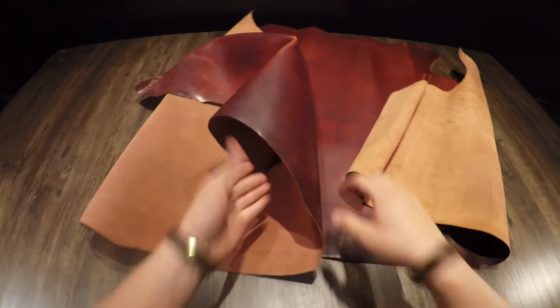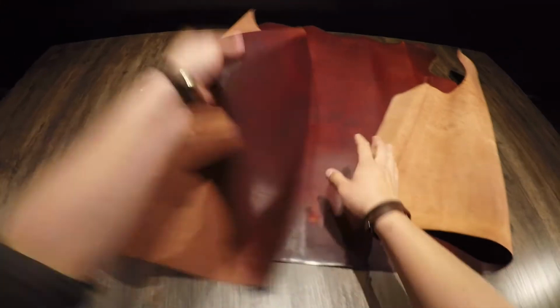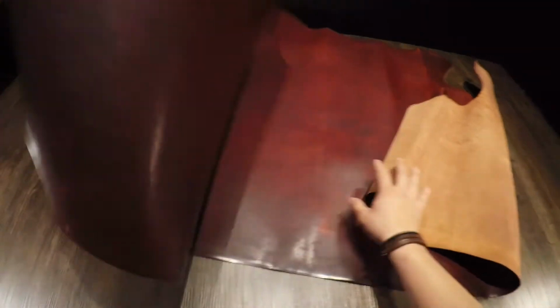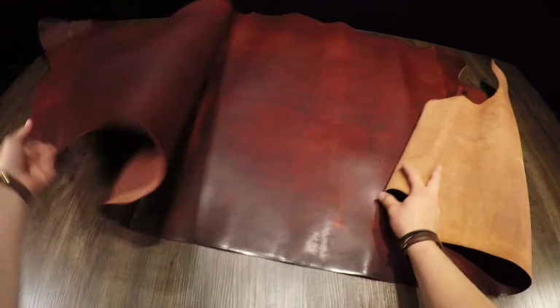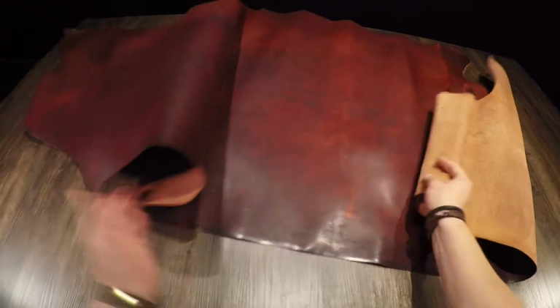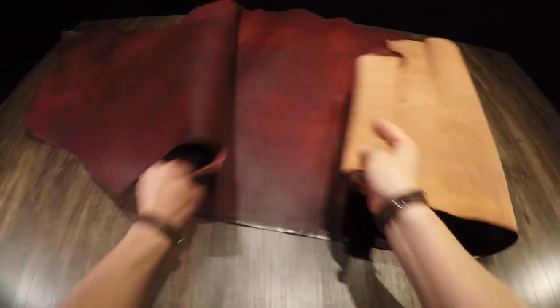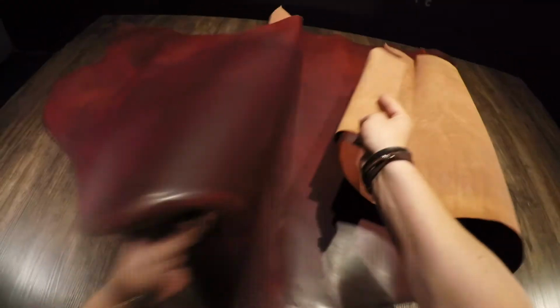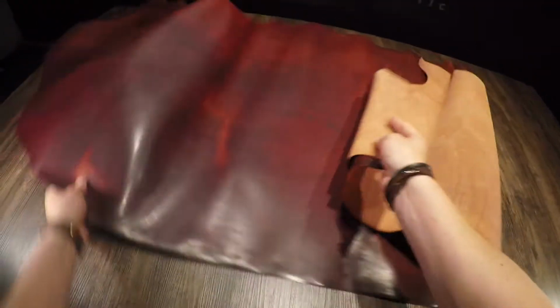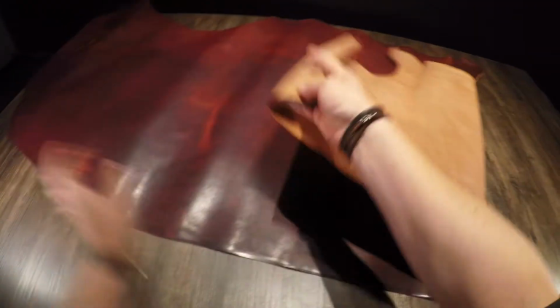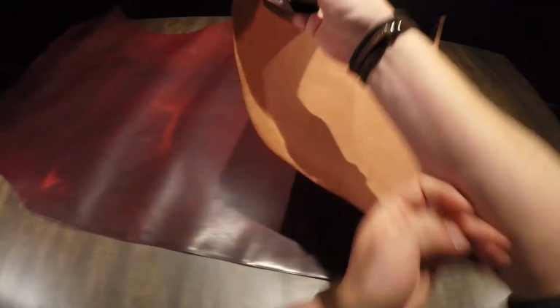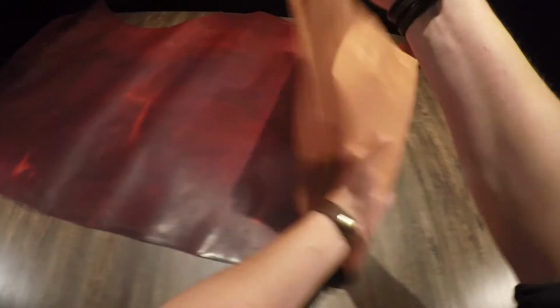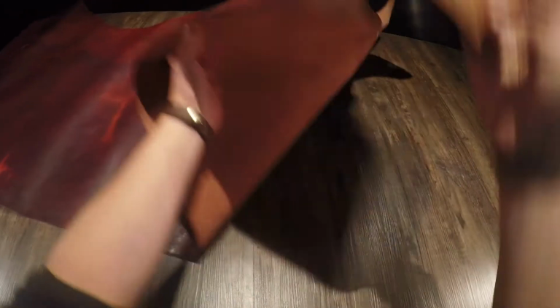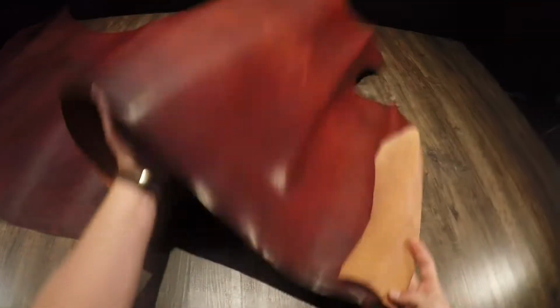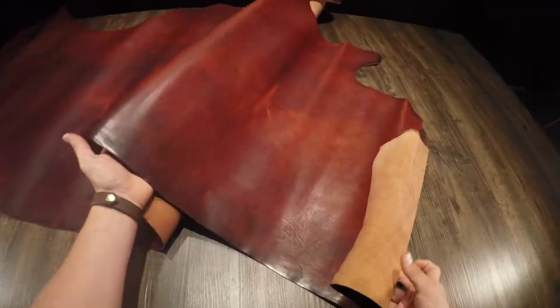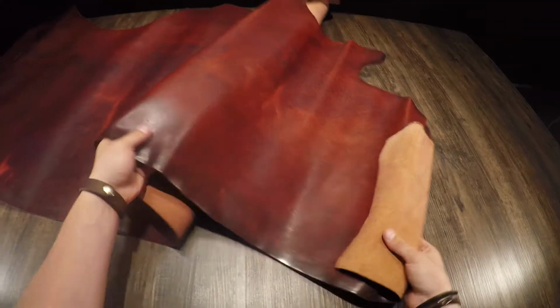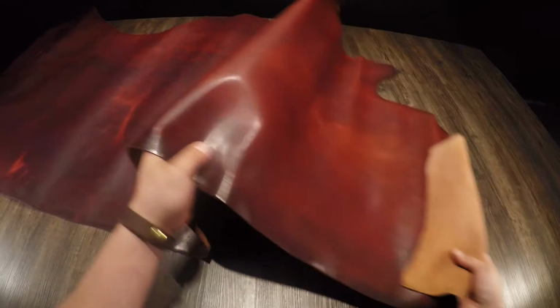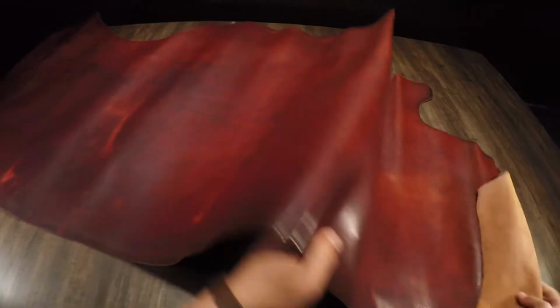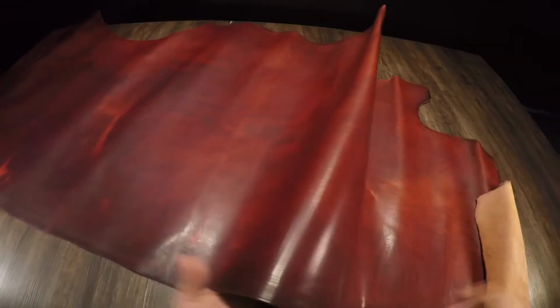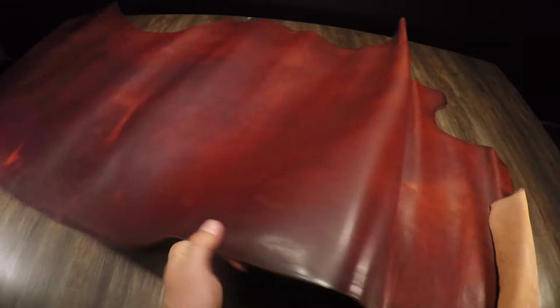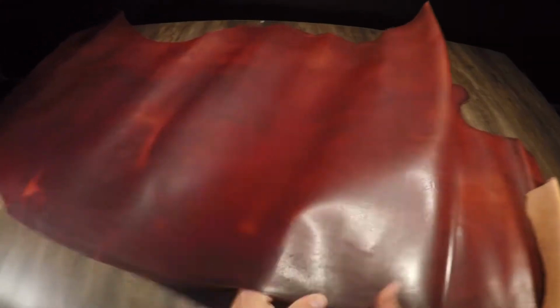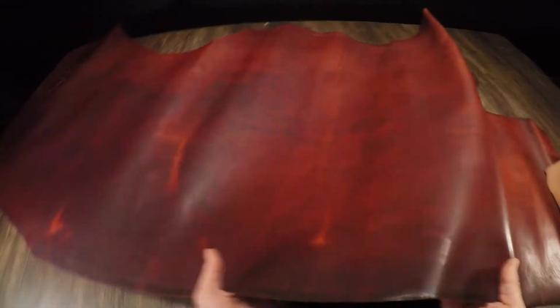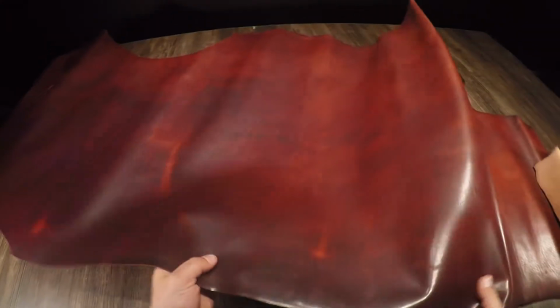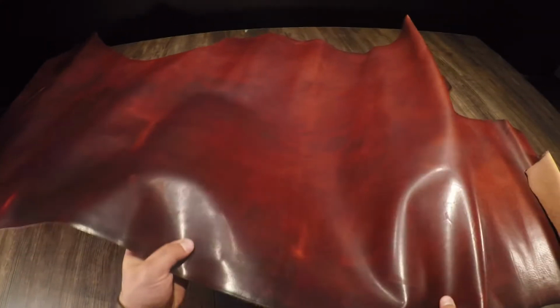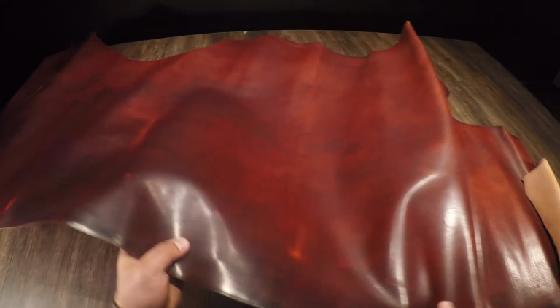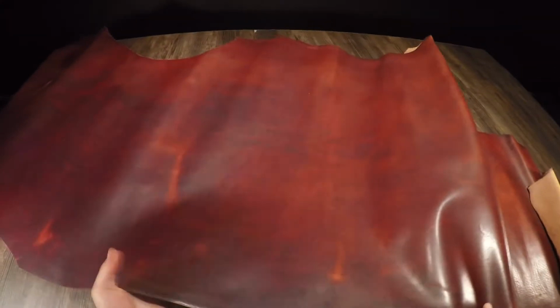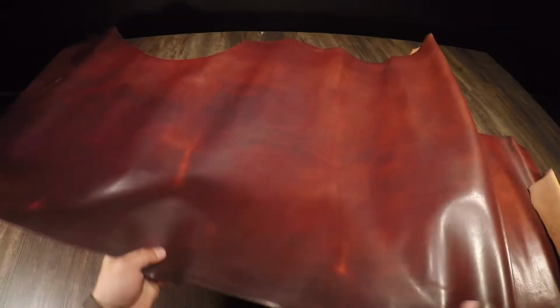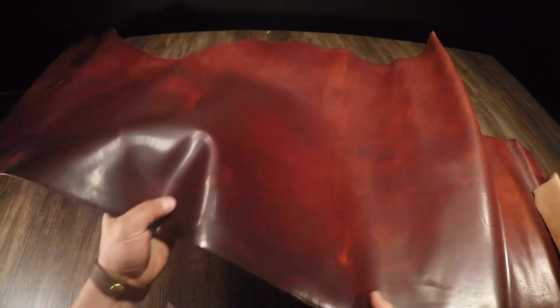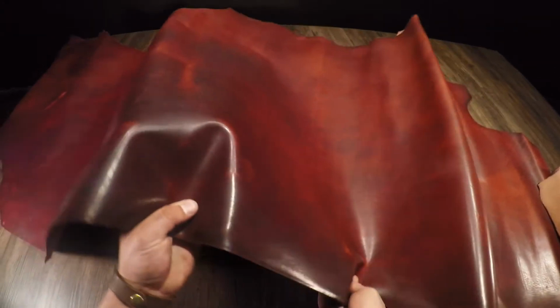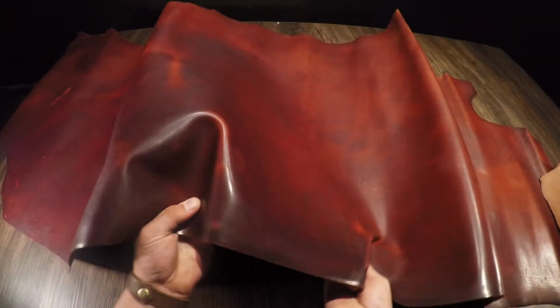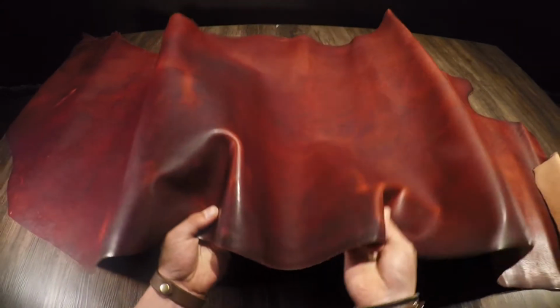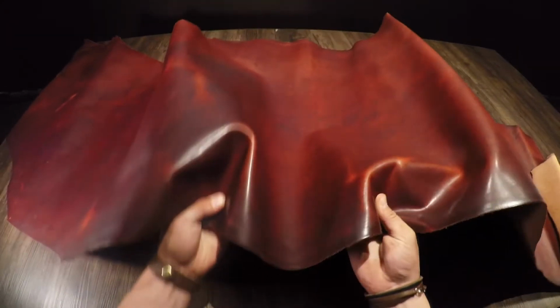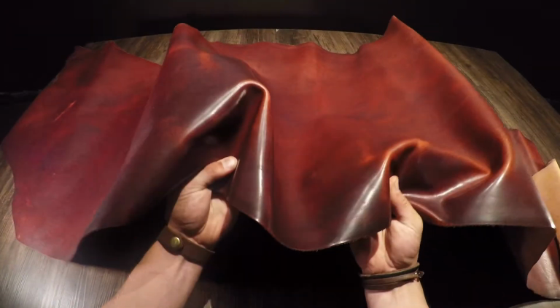What I have here is the Horween Russet Brown Dublin. This is a four to four and a half ounce vegetable tan leather.